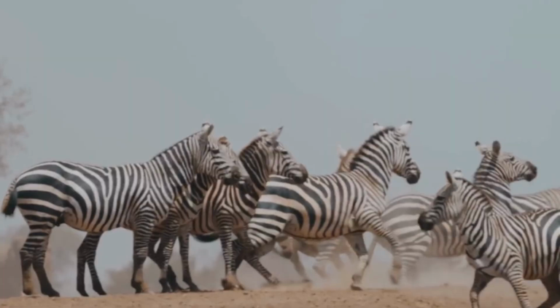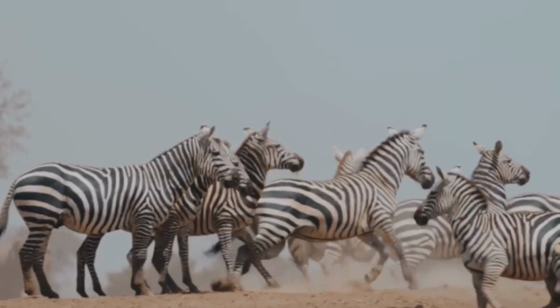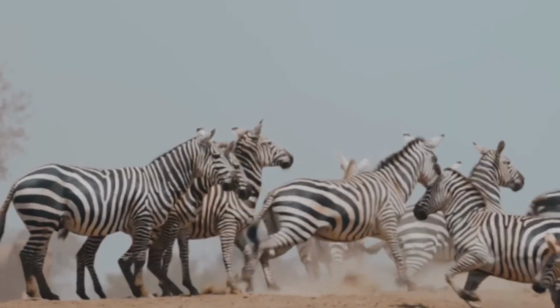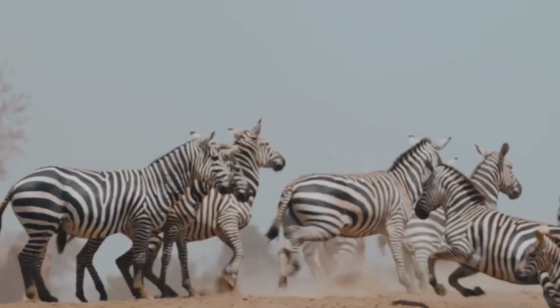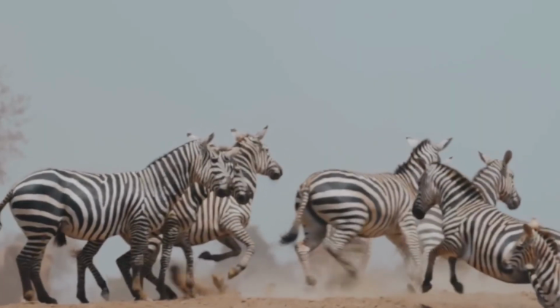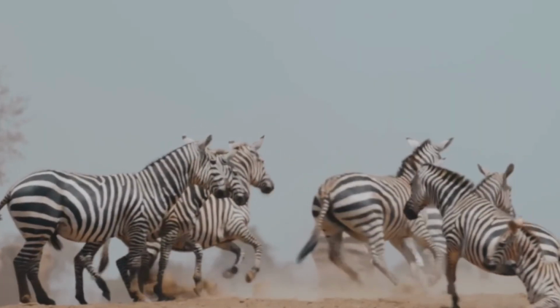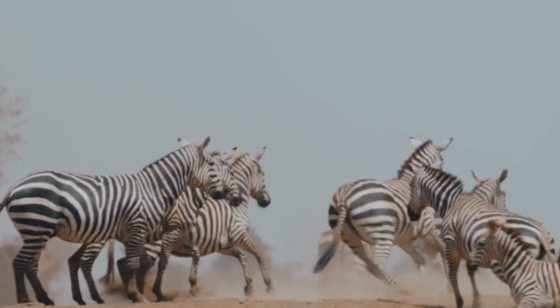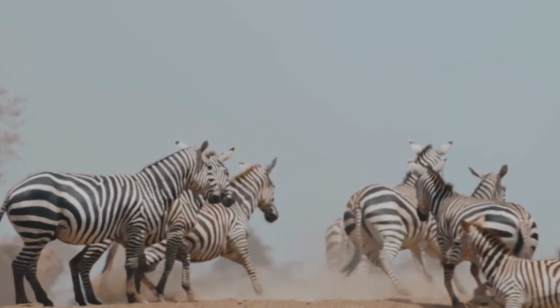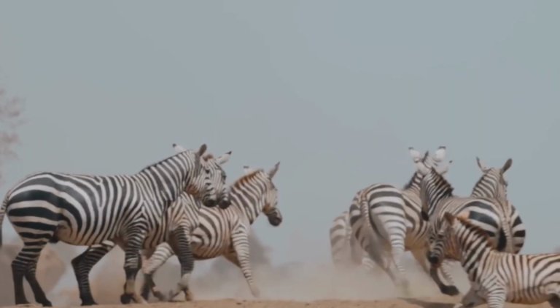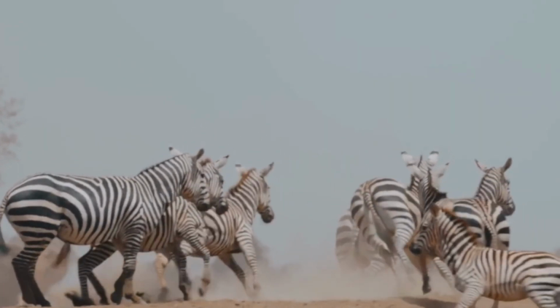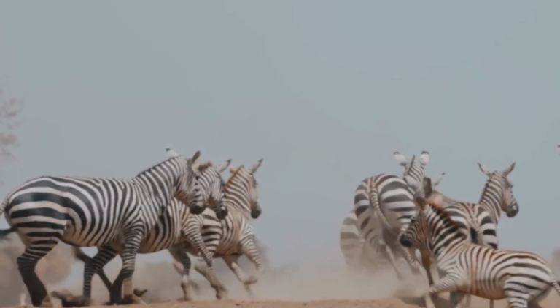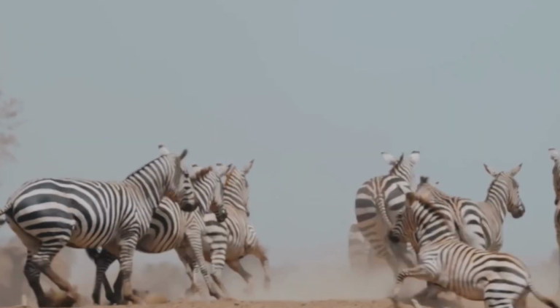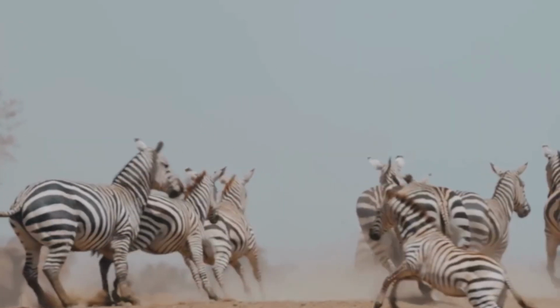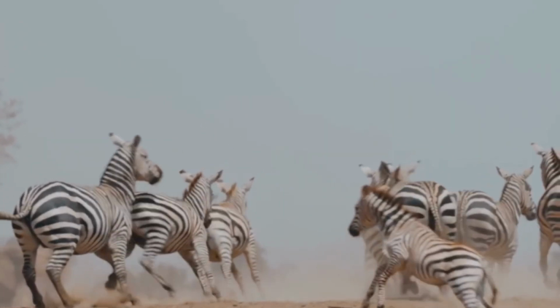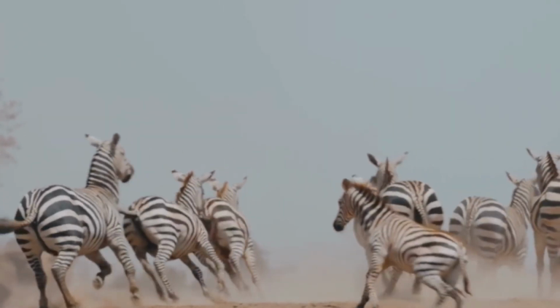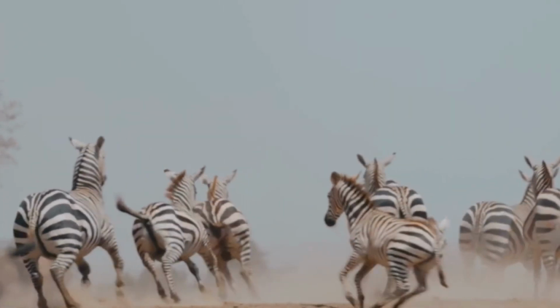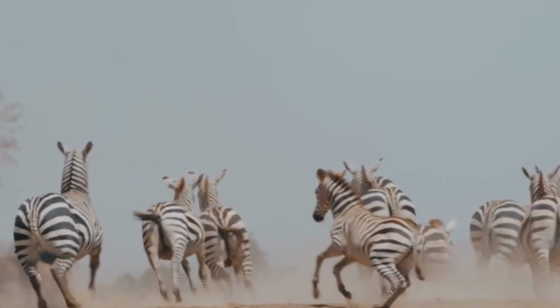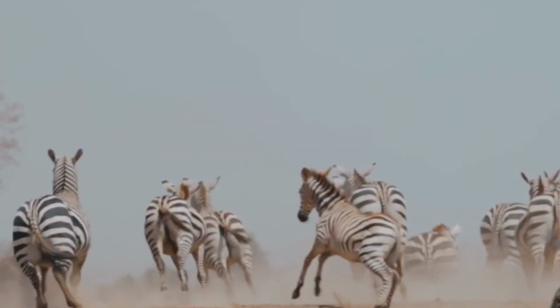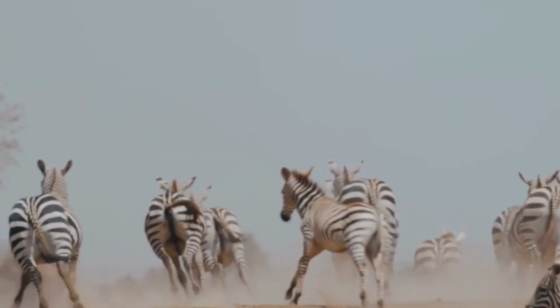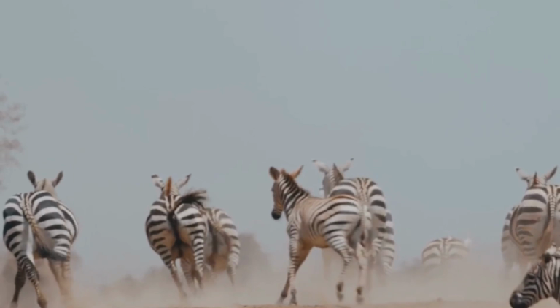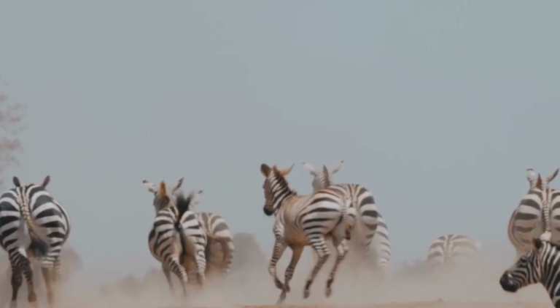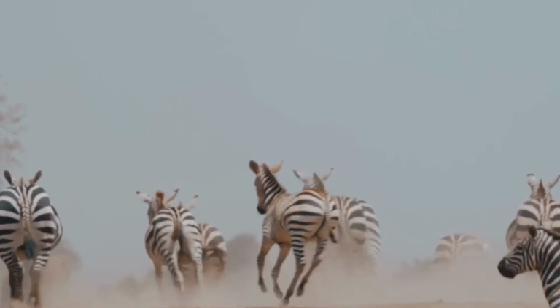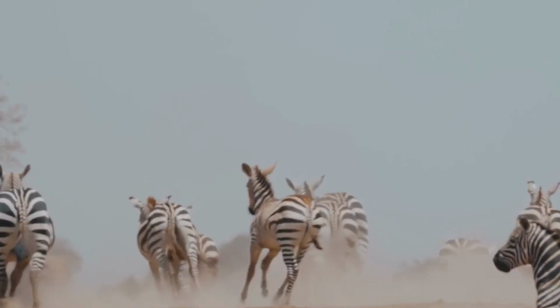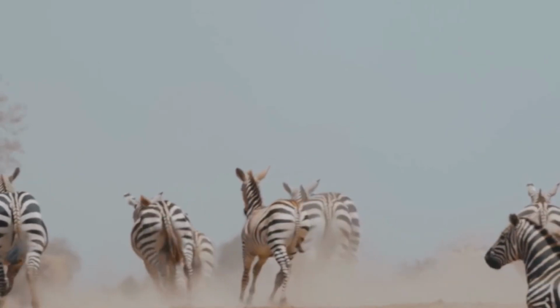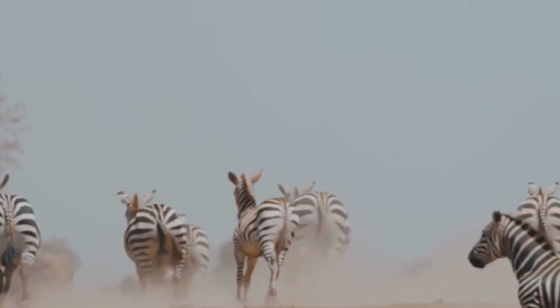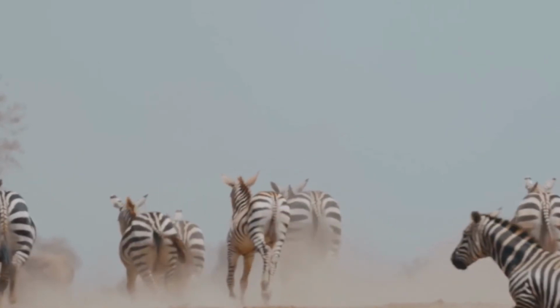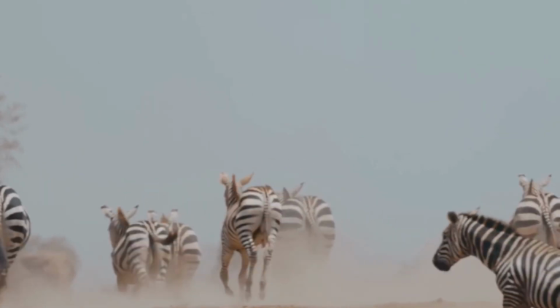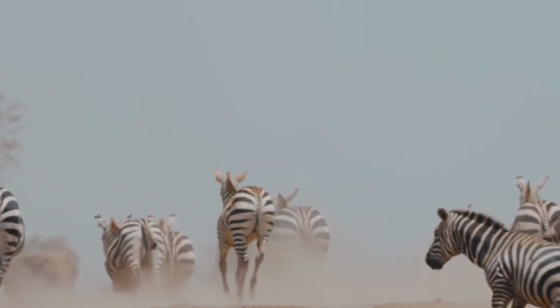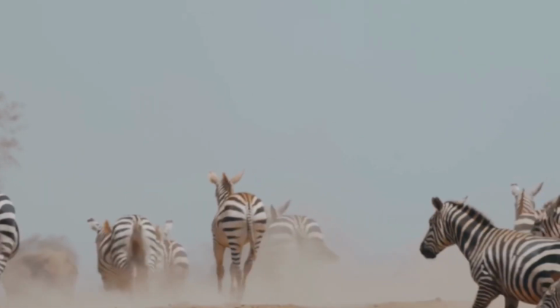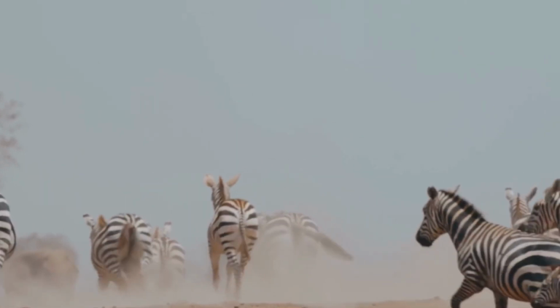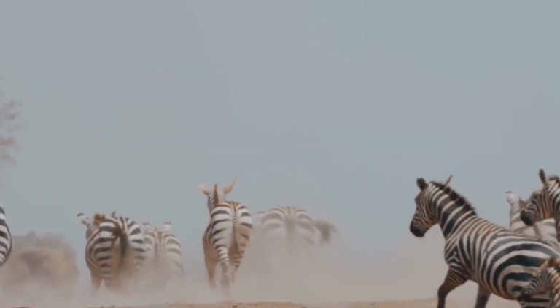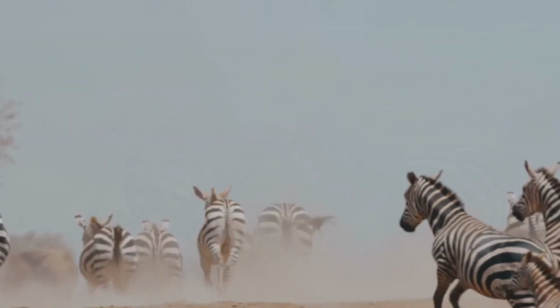Living in herds, zebras rely on their social structure for protection and companionship. Their close-knit groups help them to stay safe and thrive in the wild.